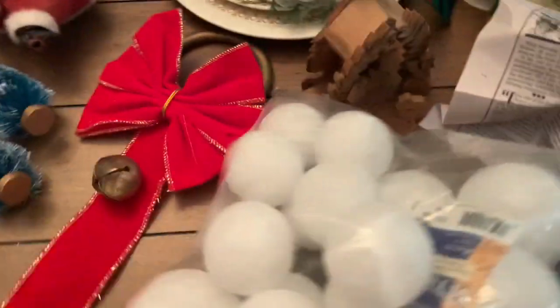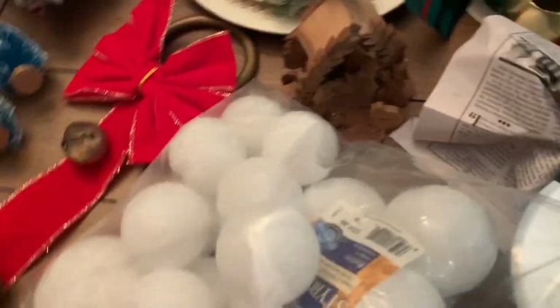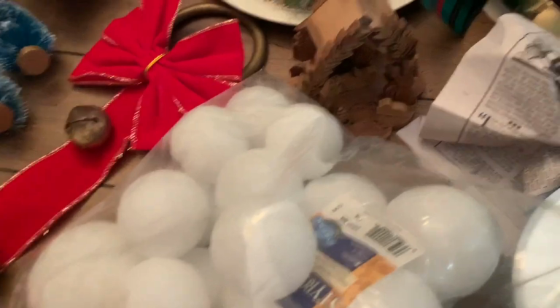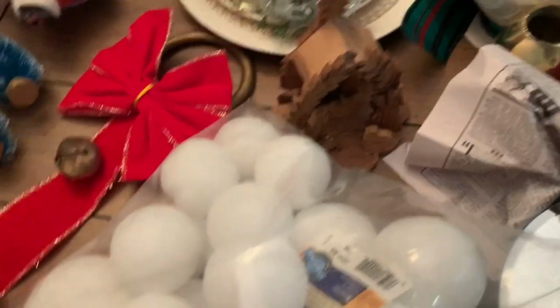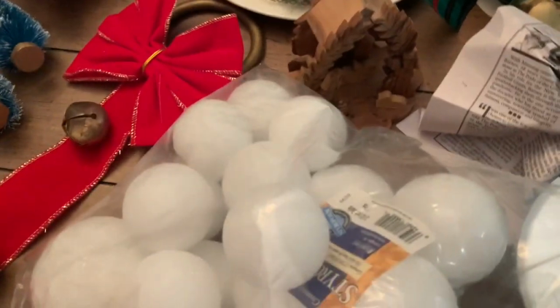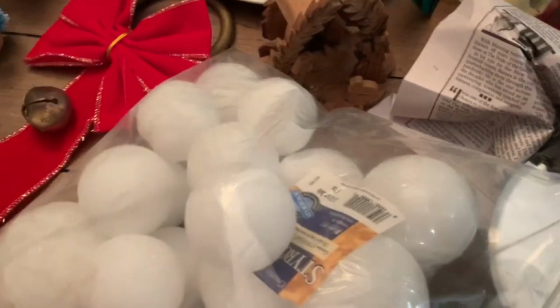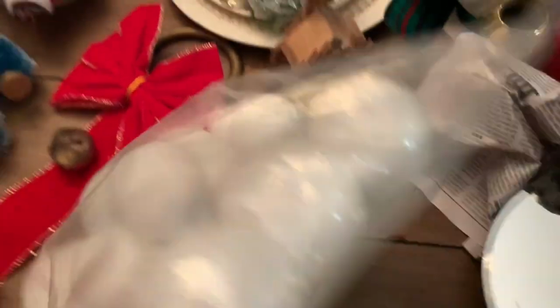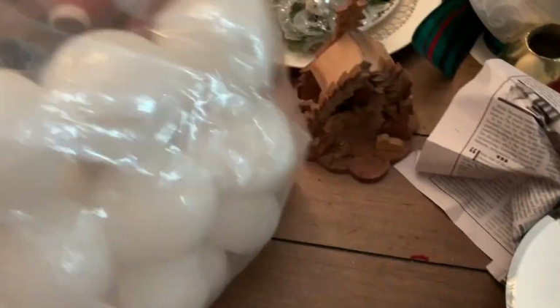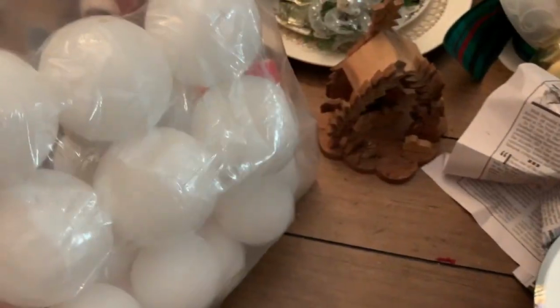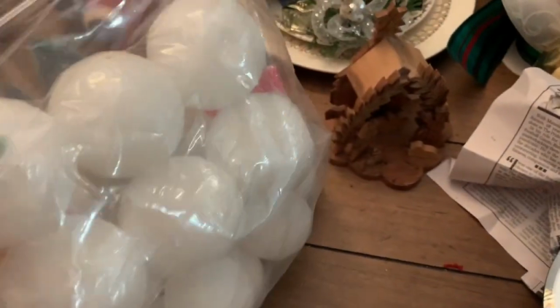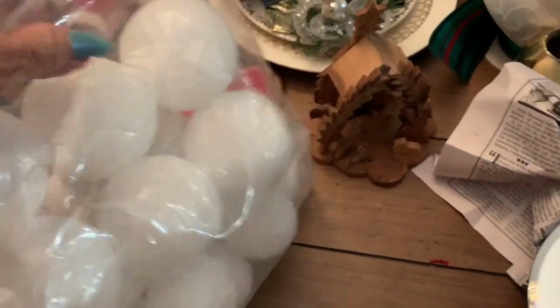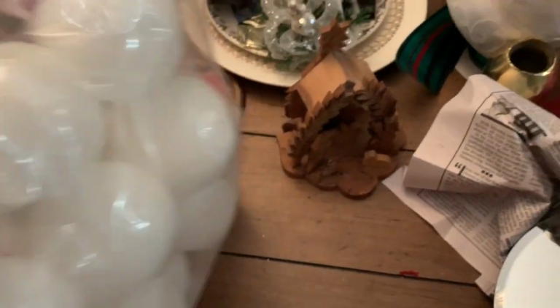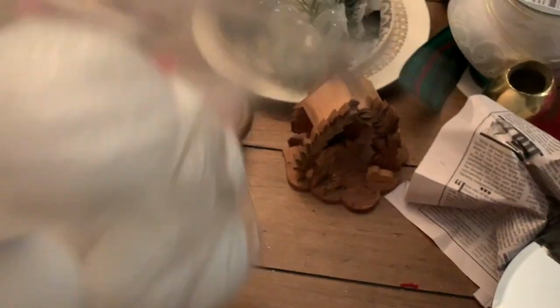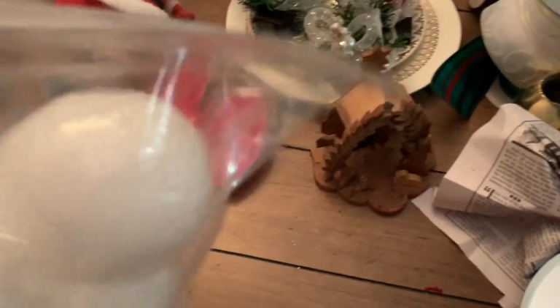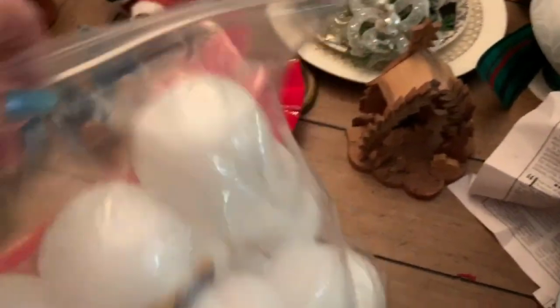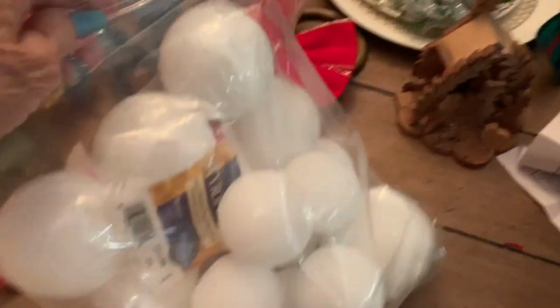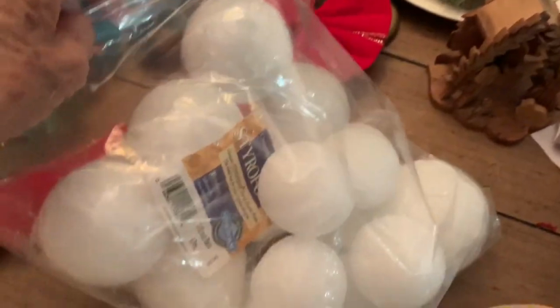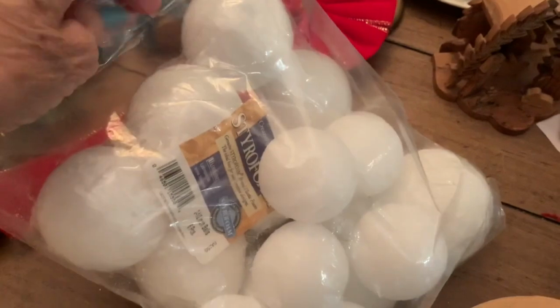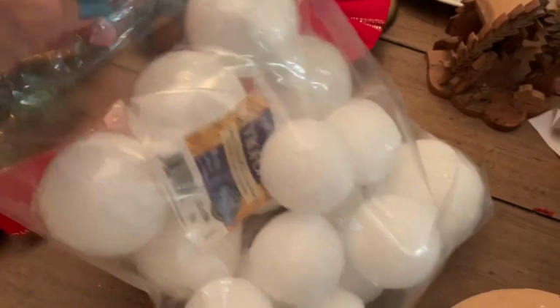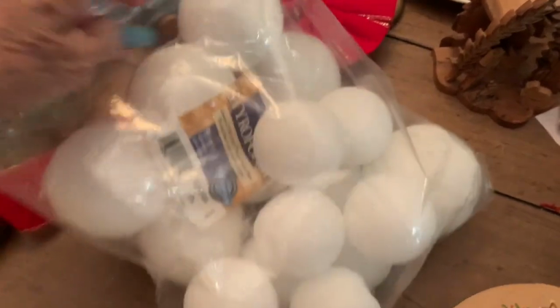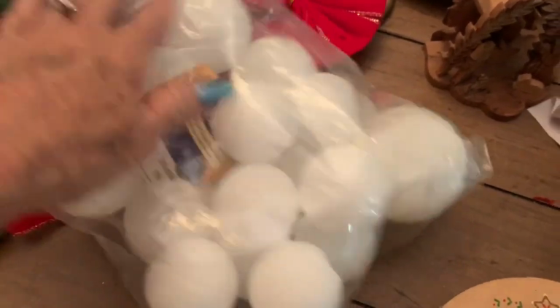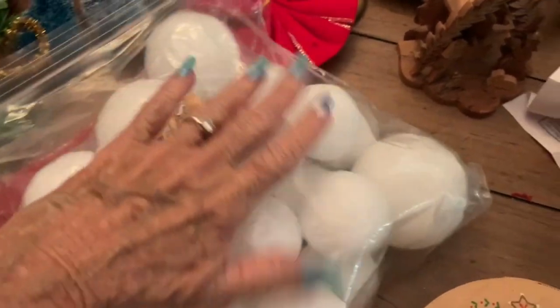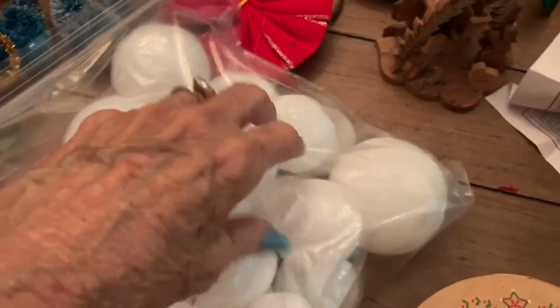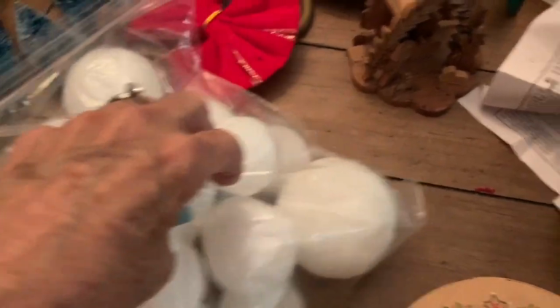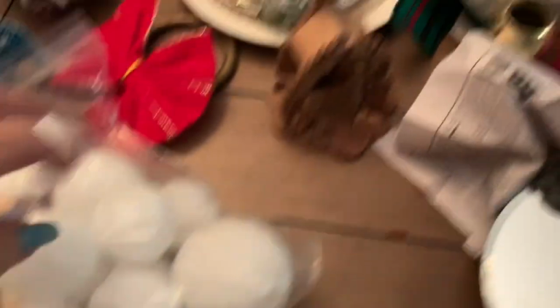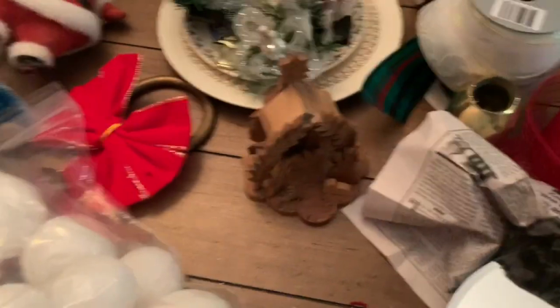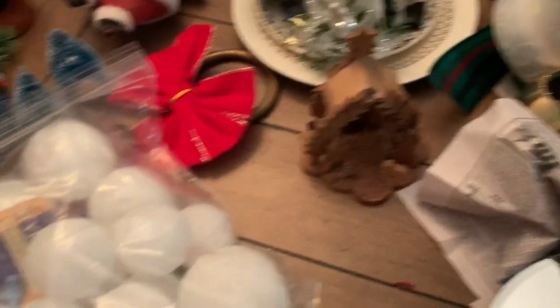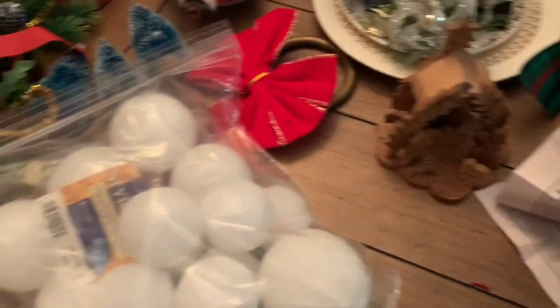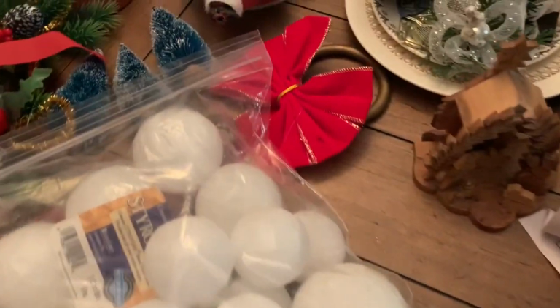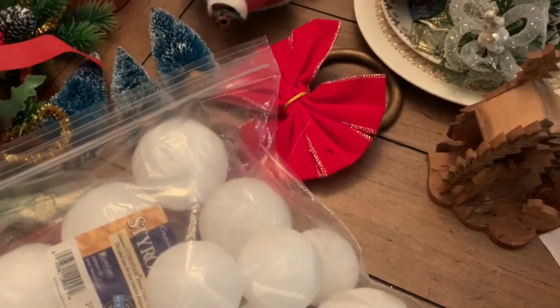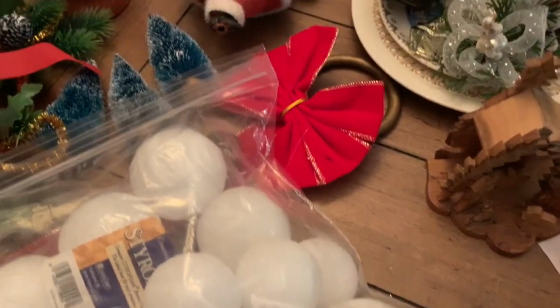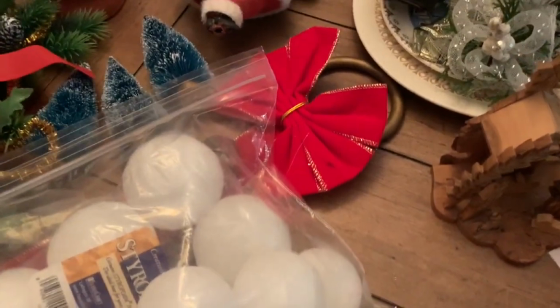I also got a bag of styrofoam balls, and these are not cheap, so they'll be good for projects.